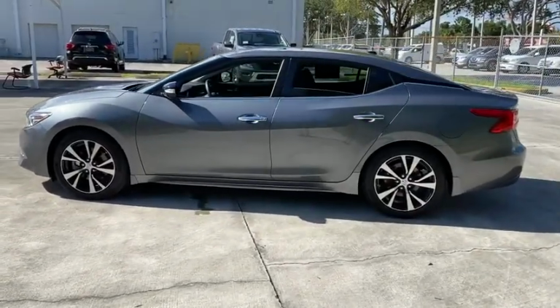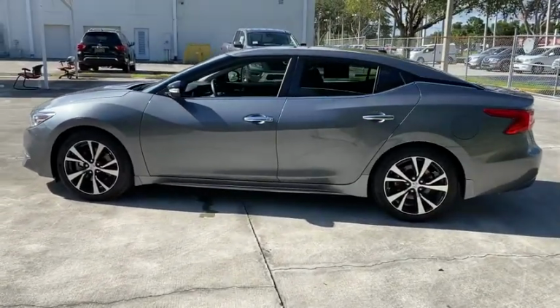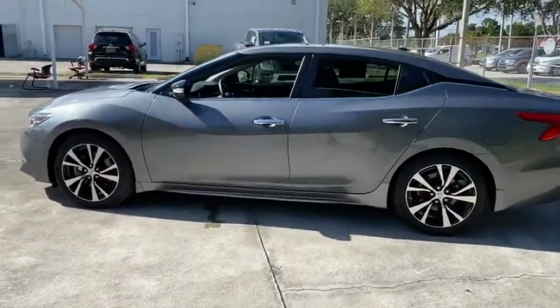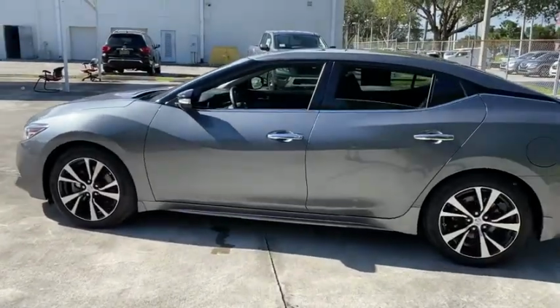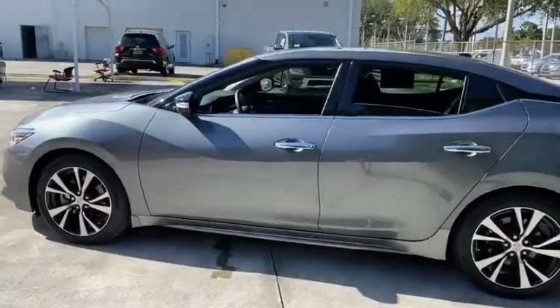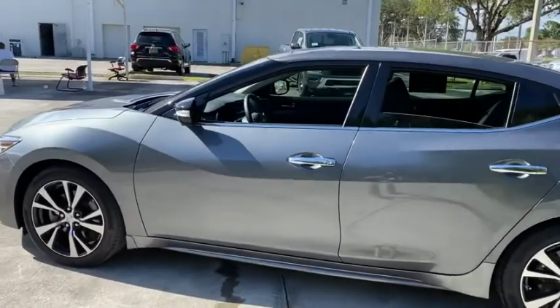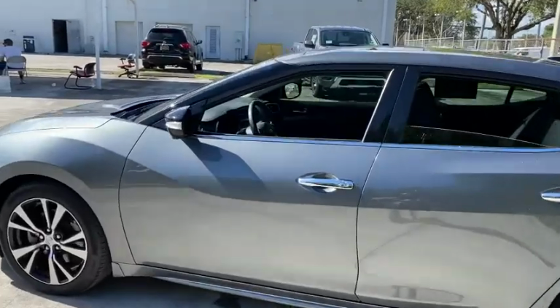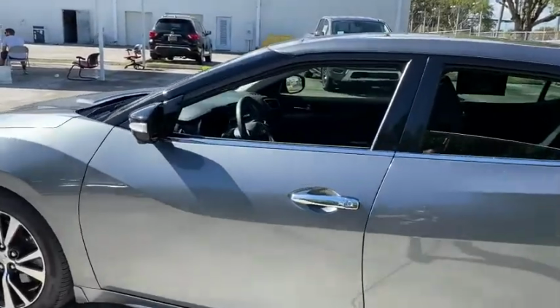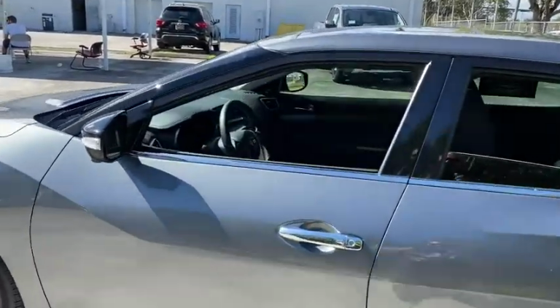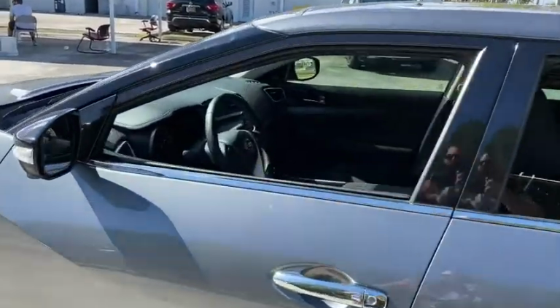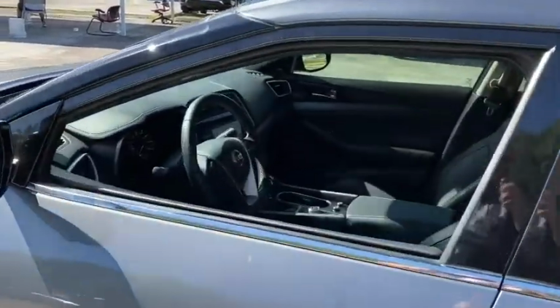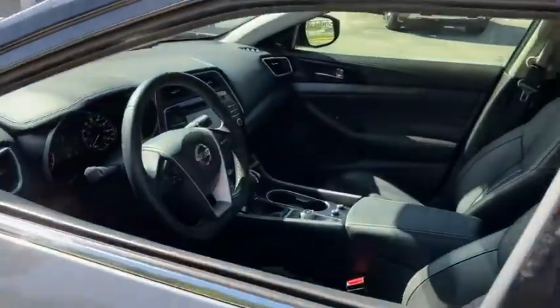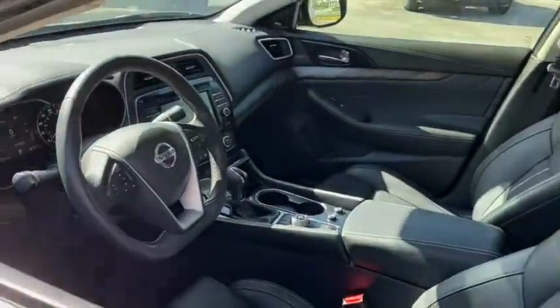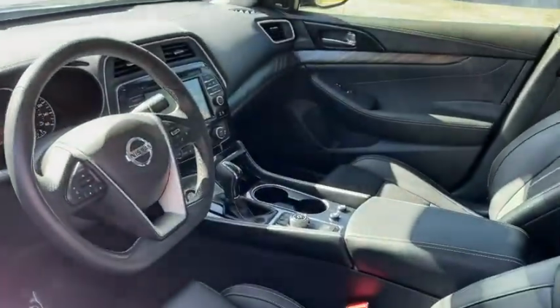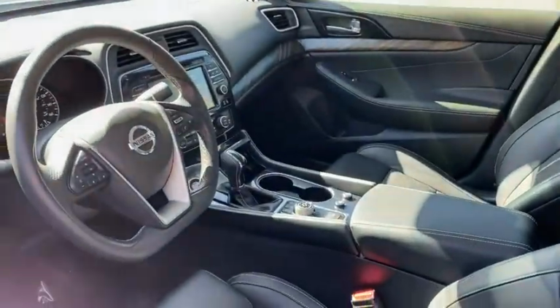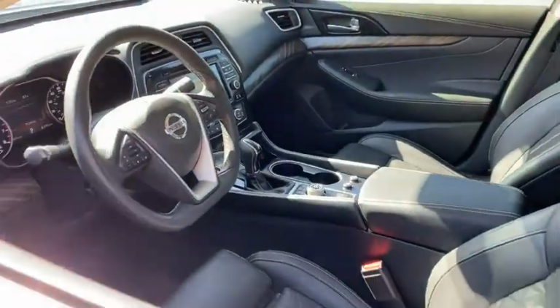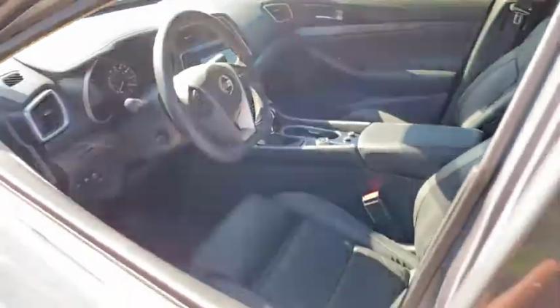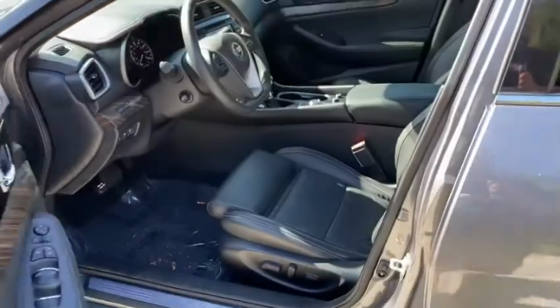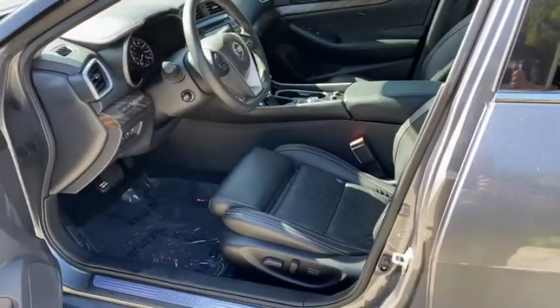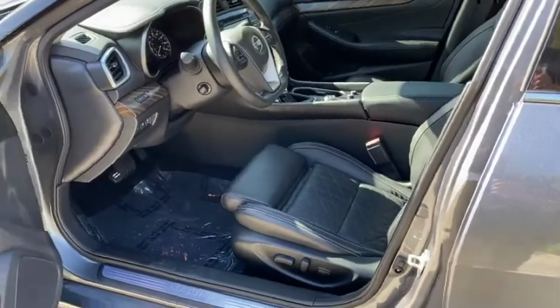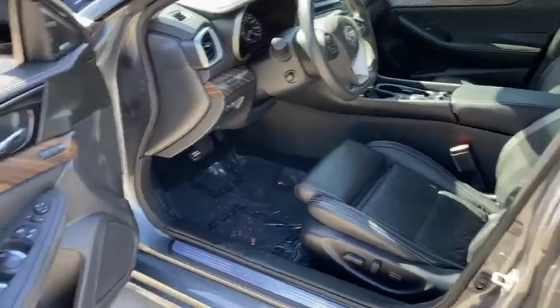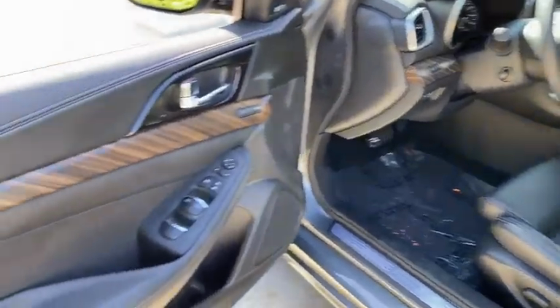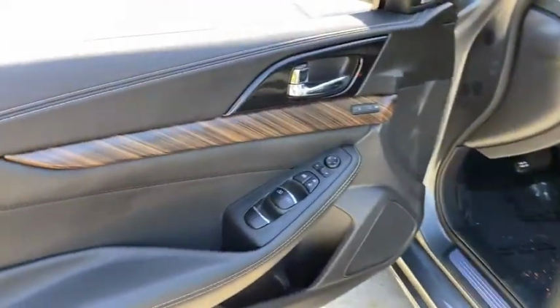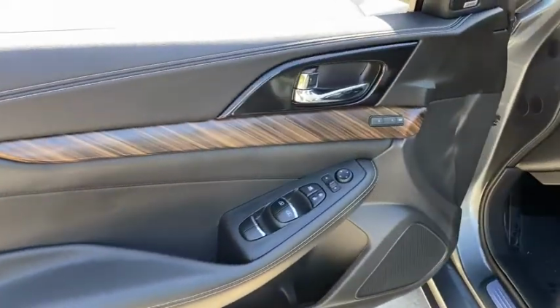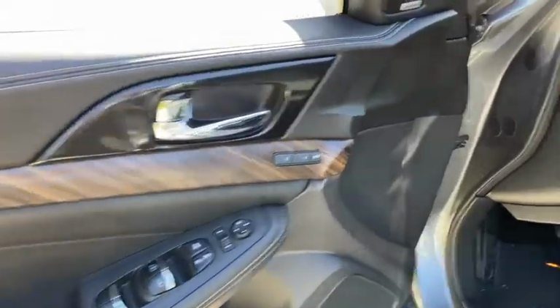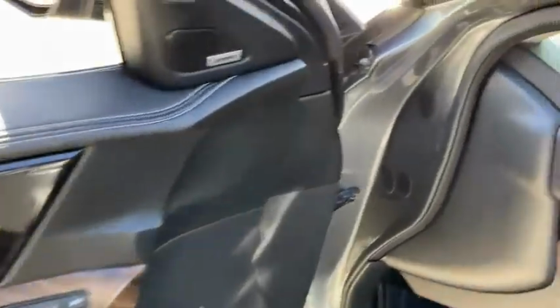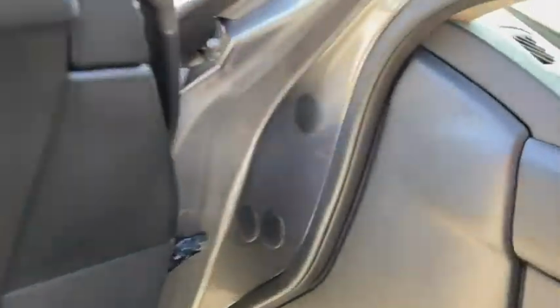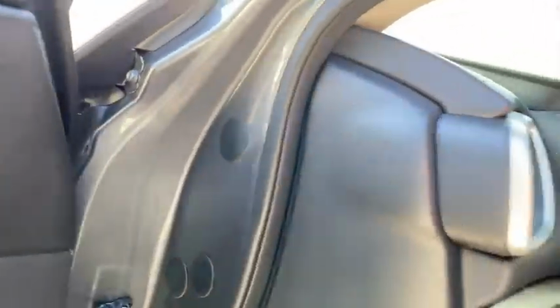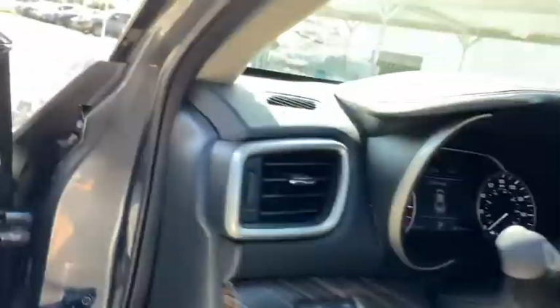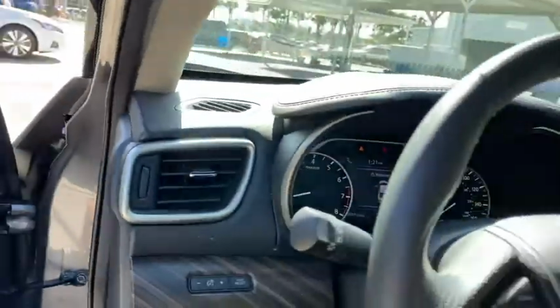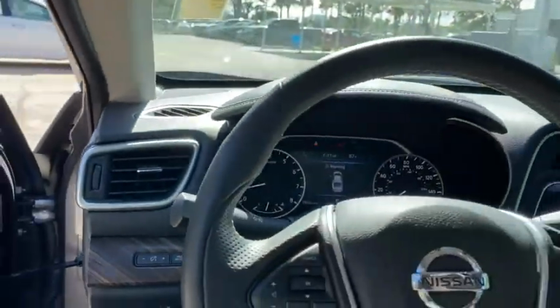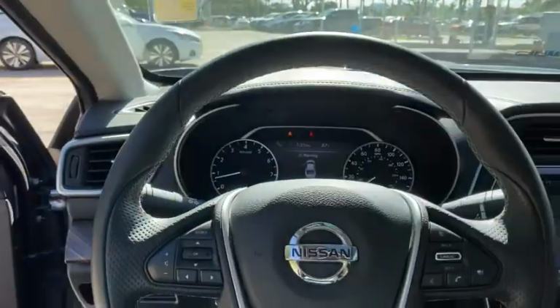This vehicle has less than 10,000 miles. Here are some of this vehicle's great options: backup camera, keyless entry, power passenger seat, steering wheel audio controls, and remote engine start.